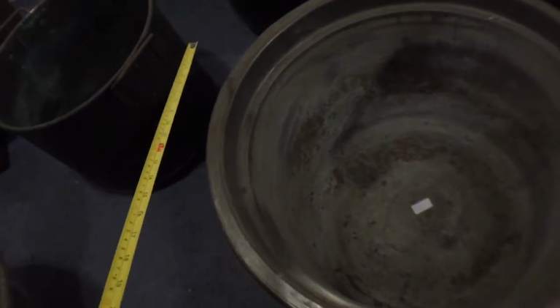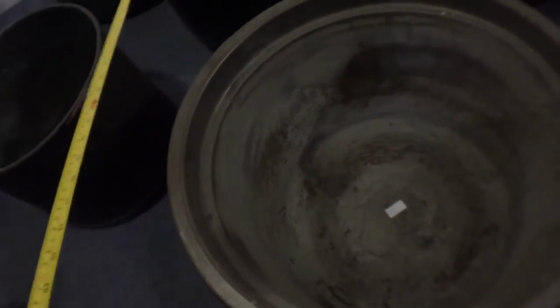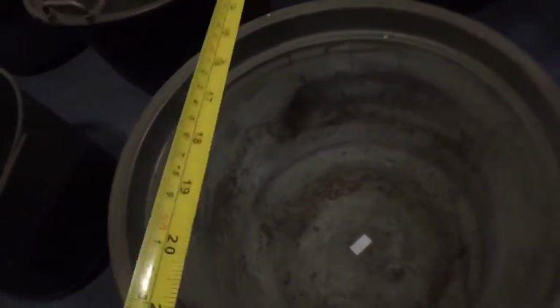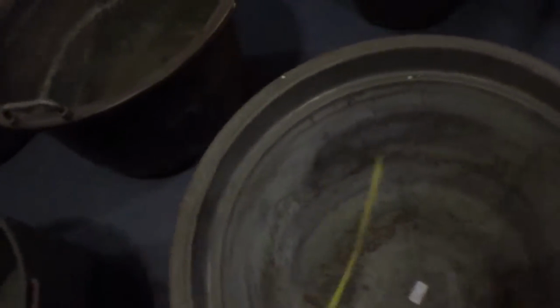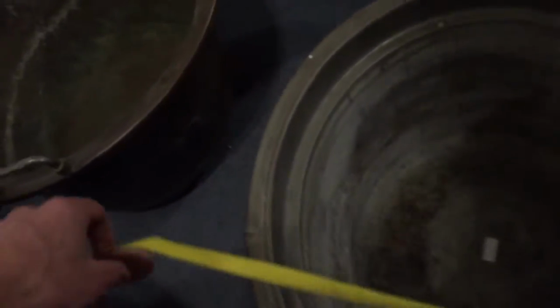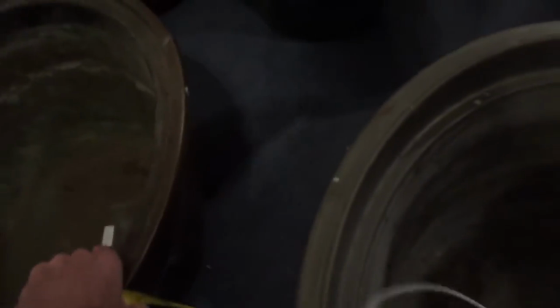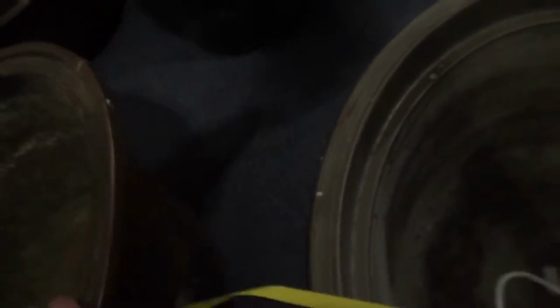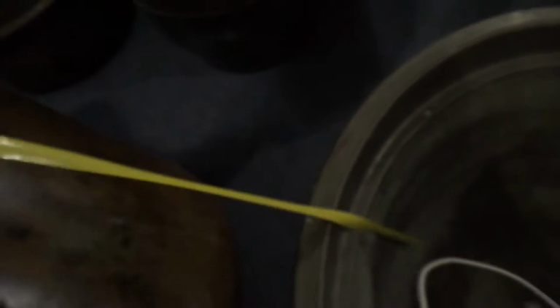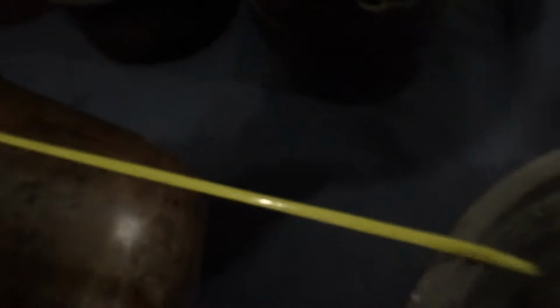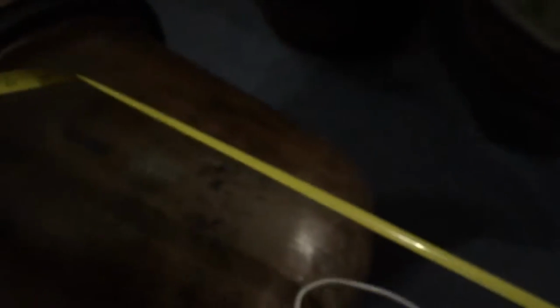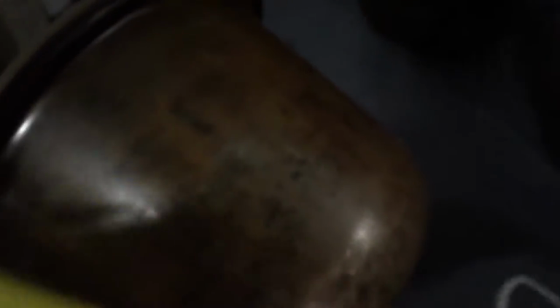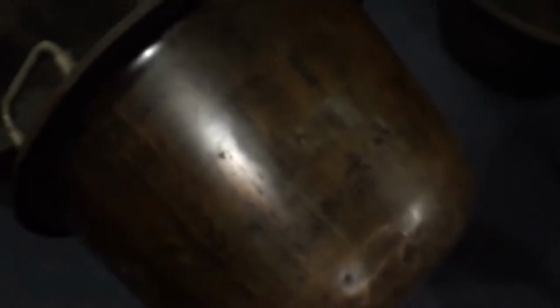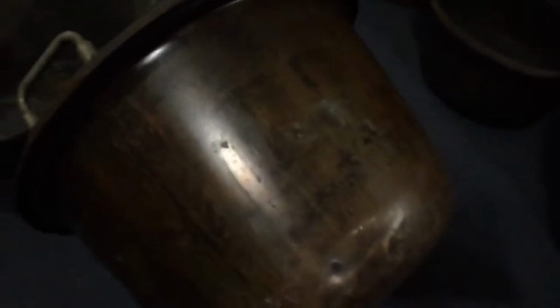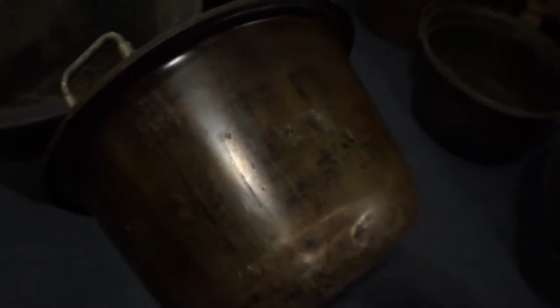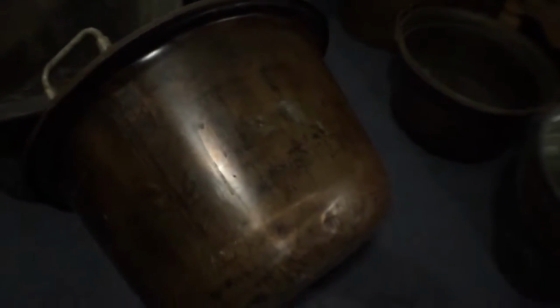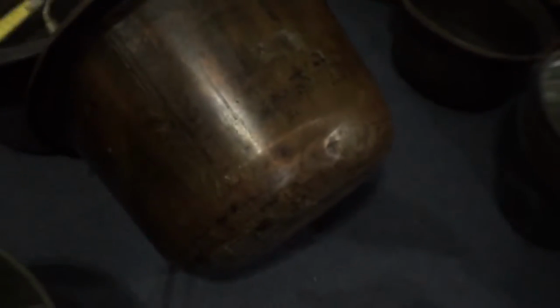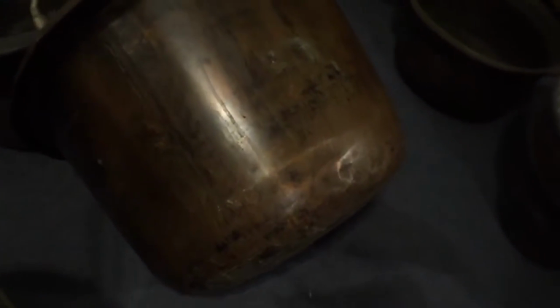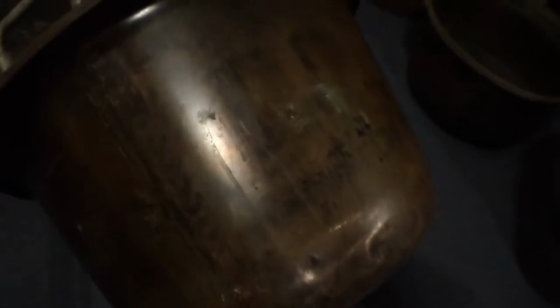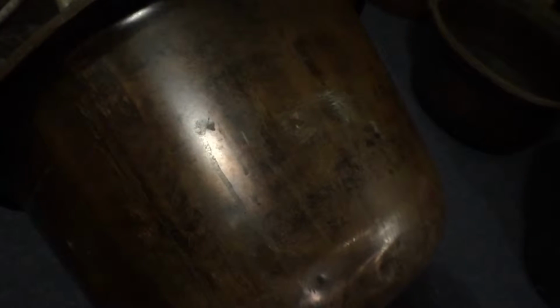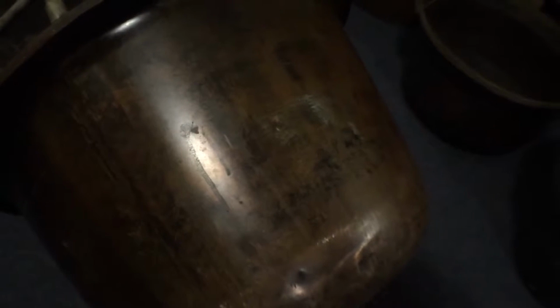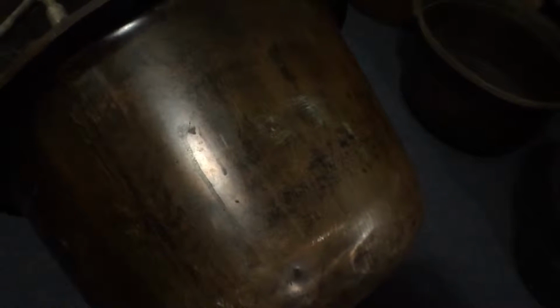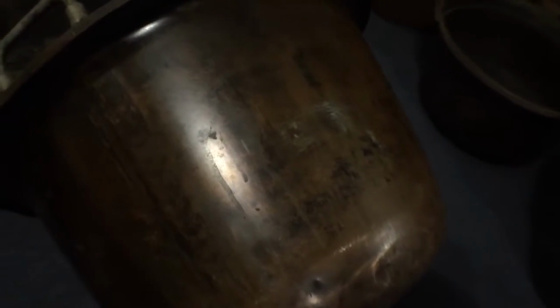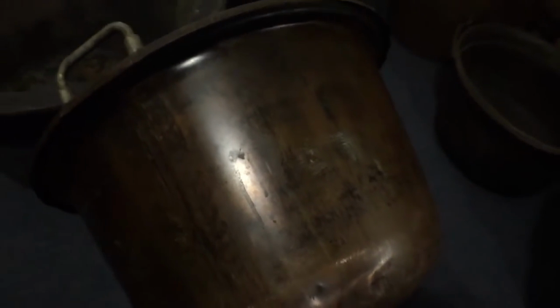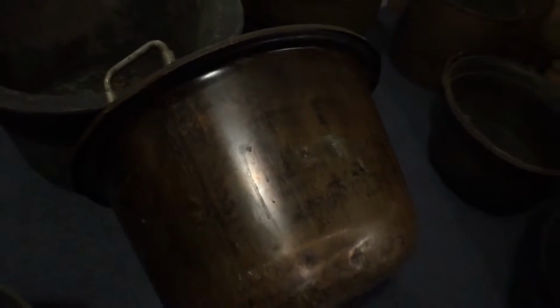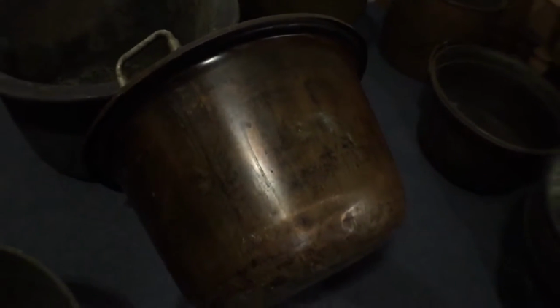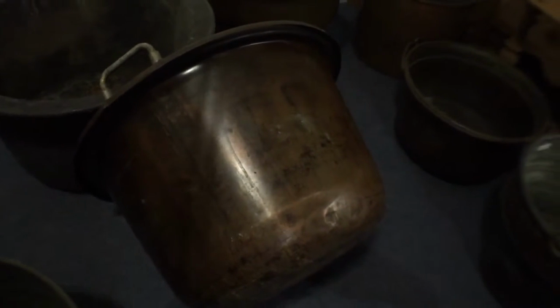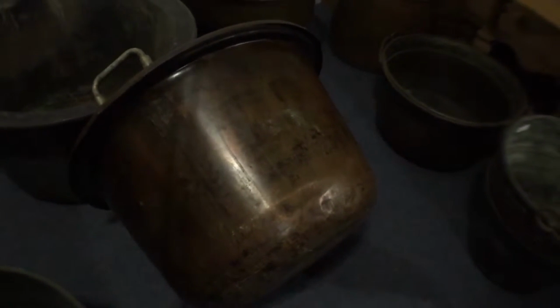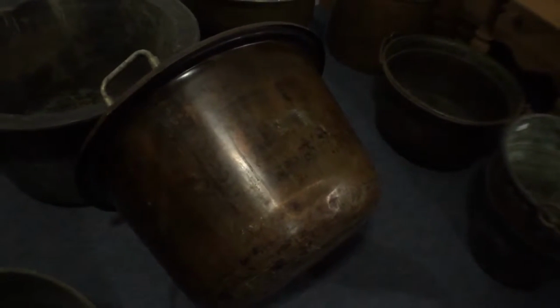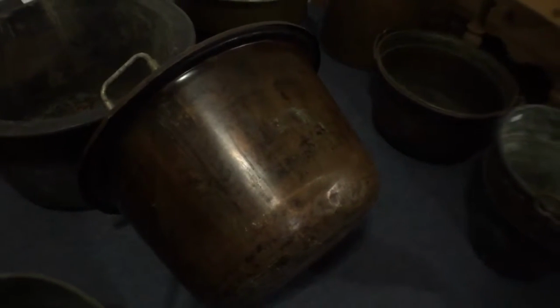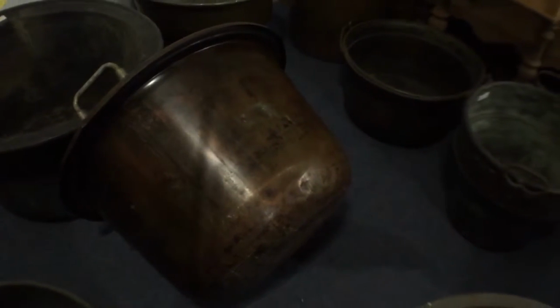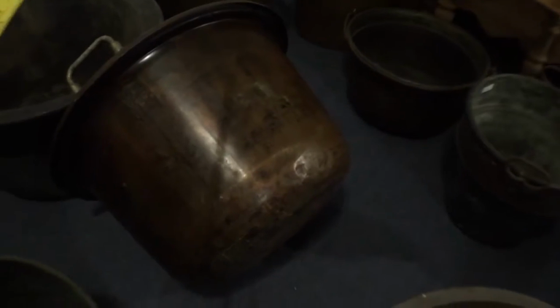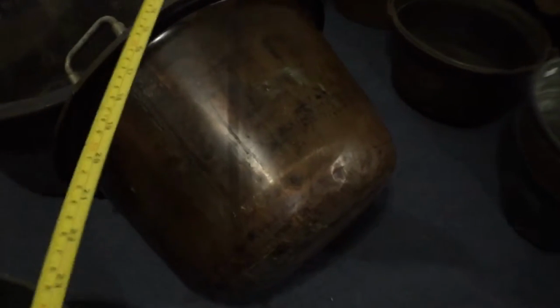I was going to show you this one. You can see it's been very cleanly polished. So that's what they look like when they're polished. I do apologize for the lighting in here — it's not very good.